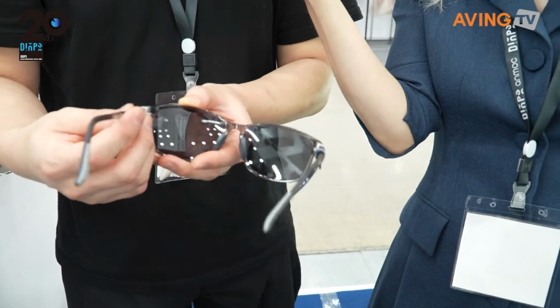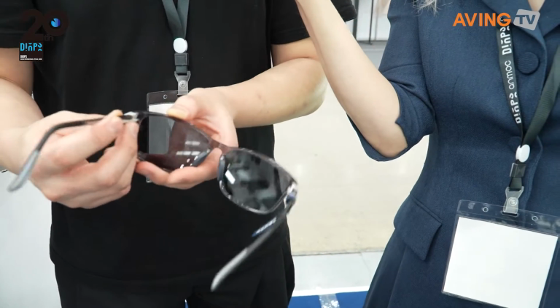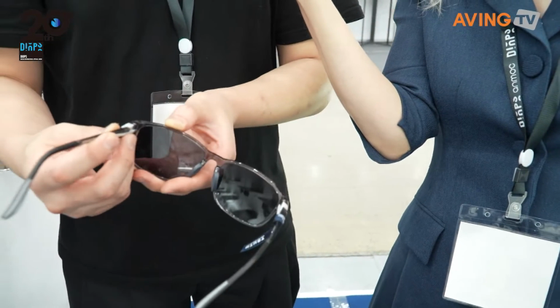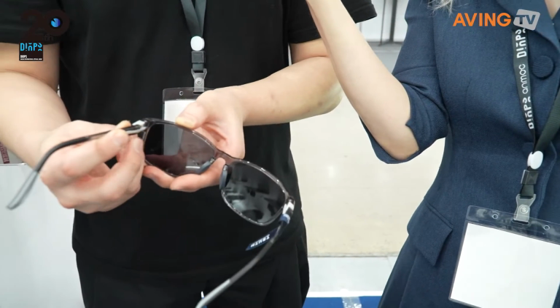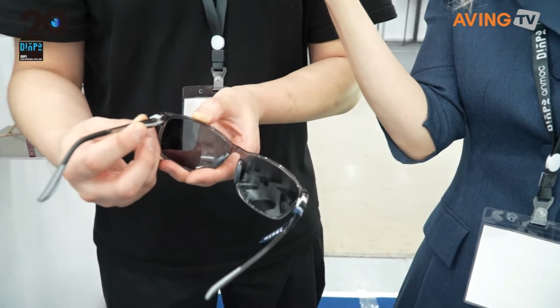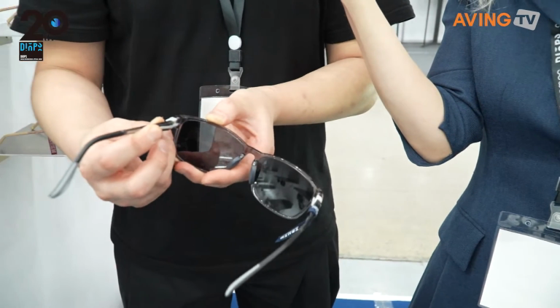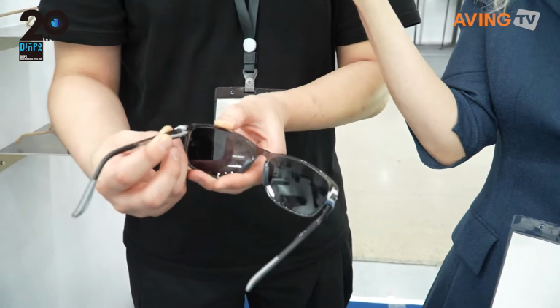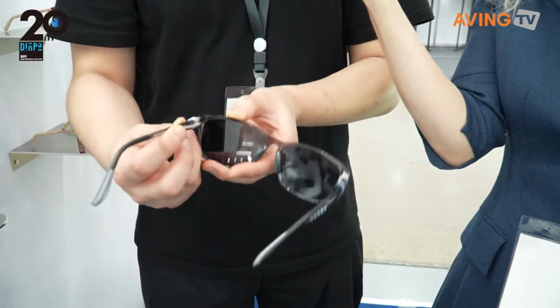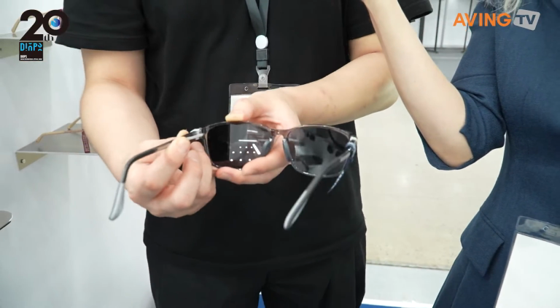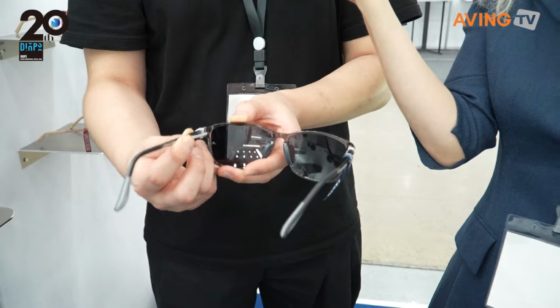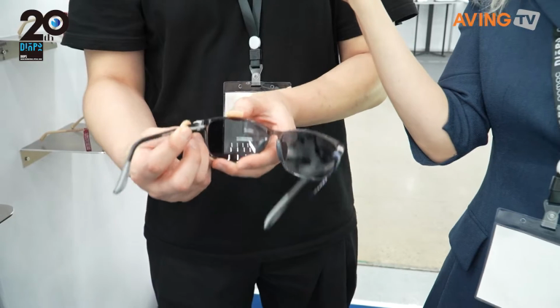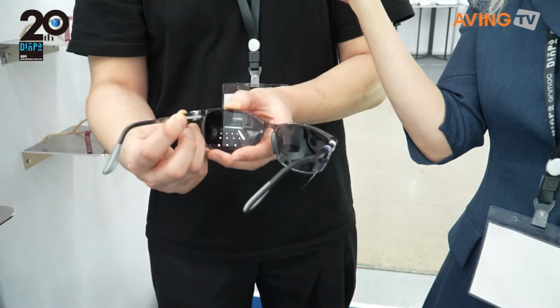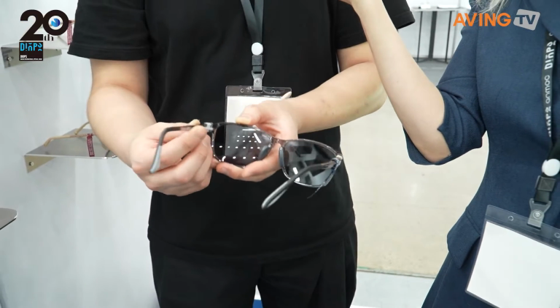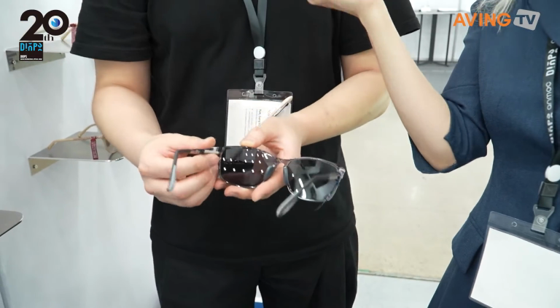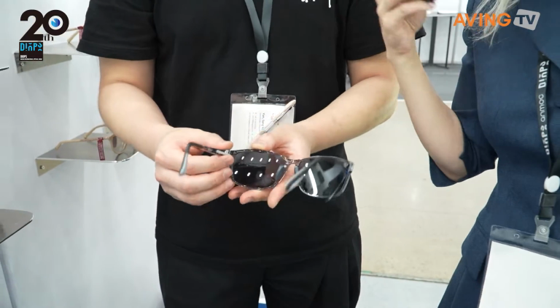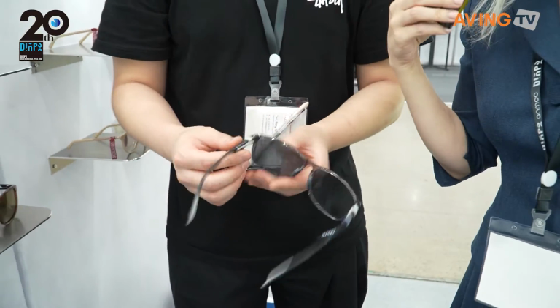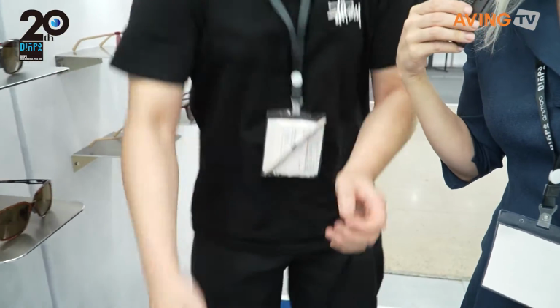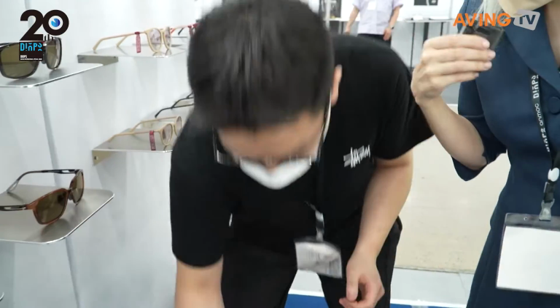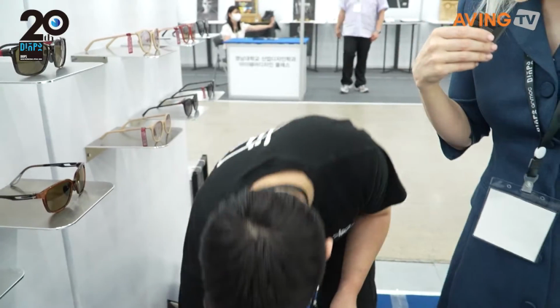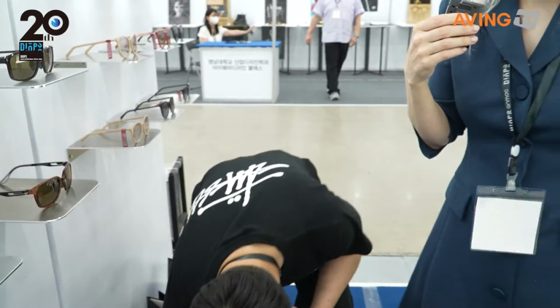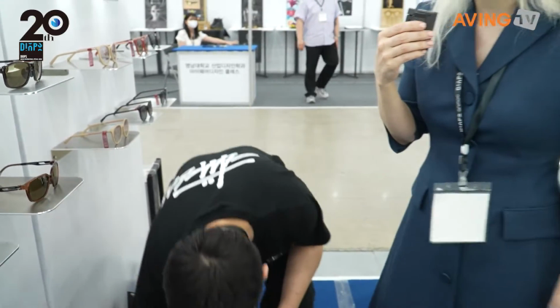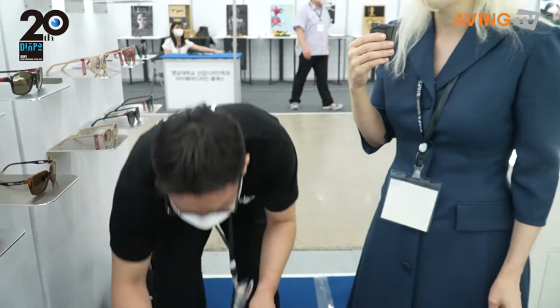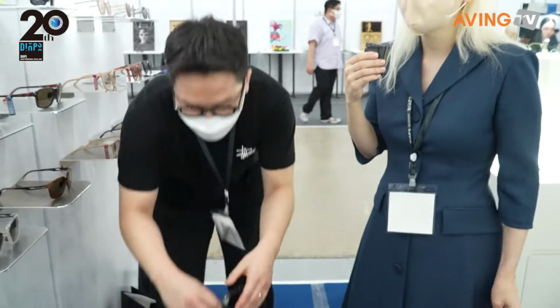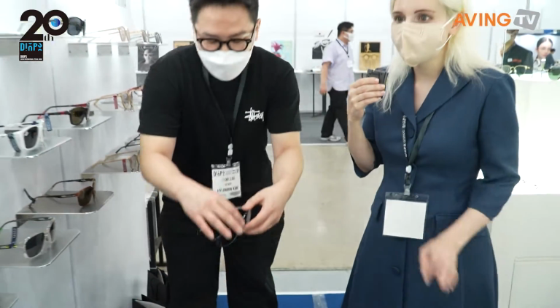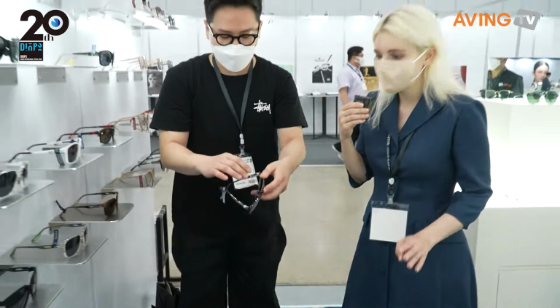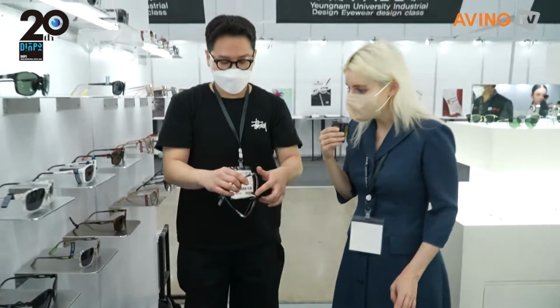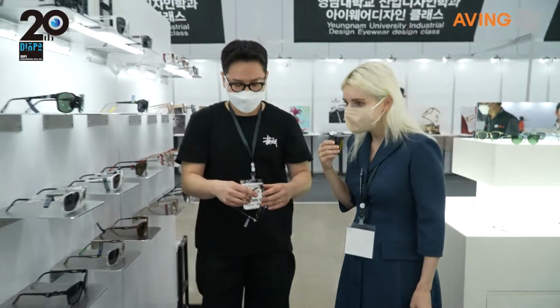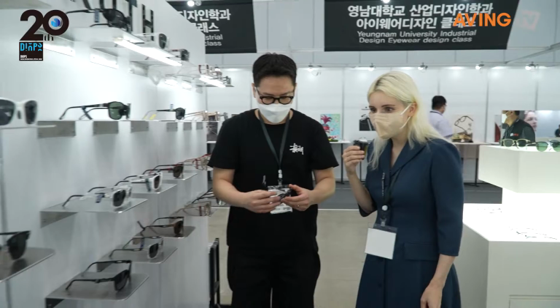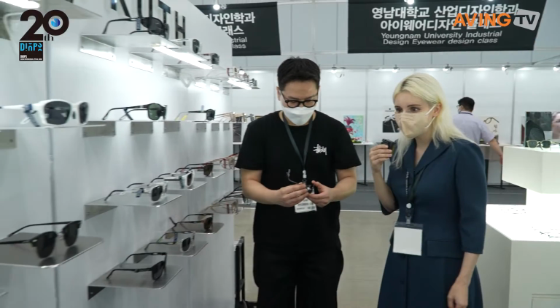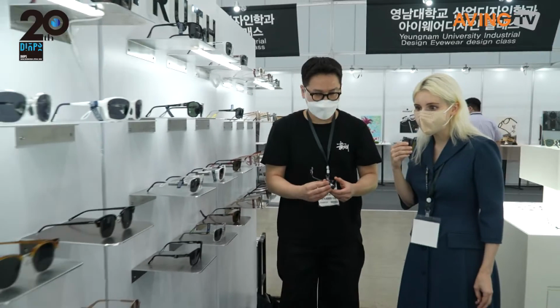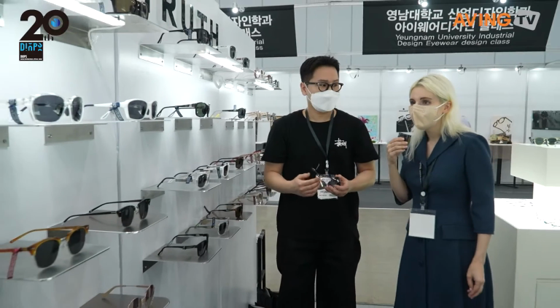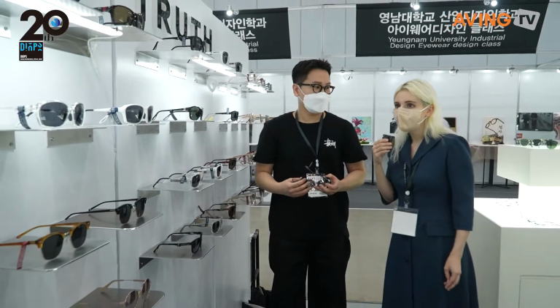Oh, nice and flexible too. You can bend it and there's no problems — it's not going to break. Wow.